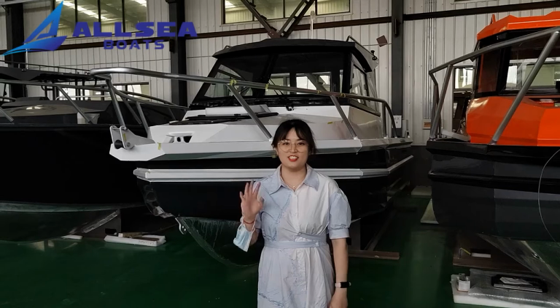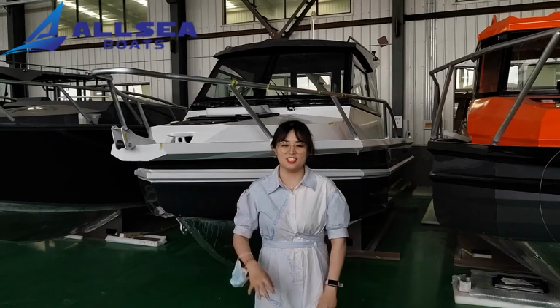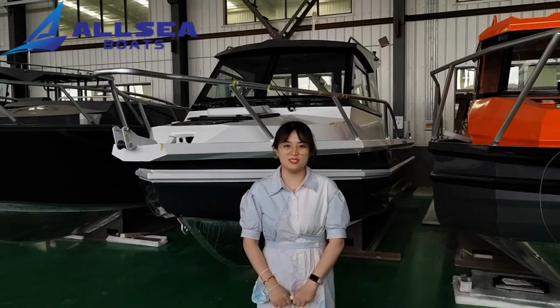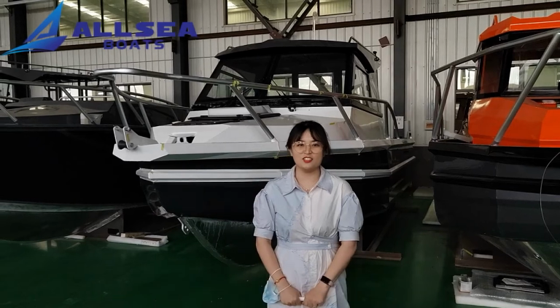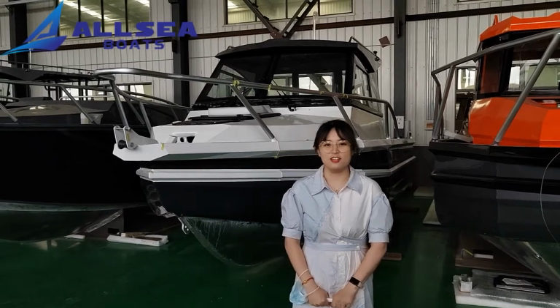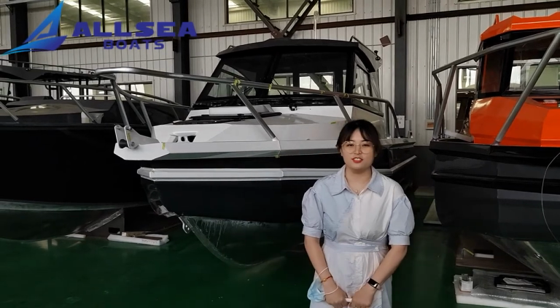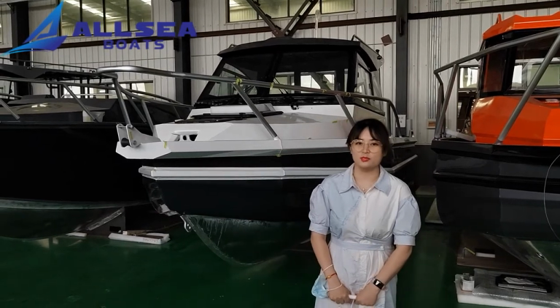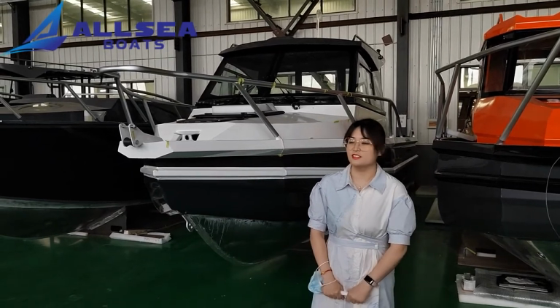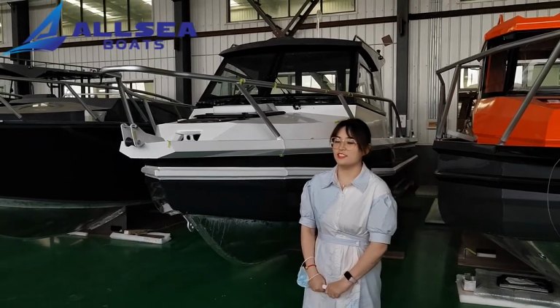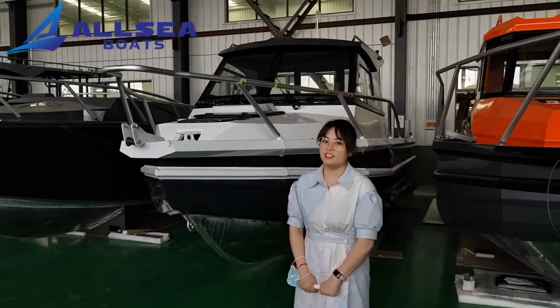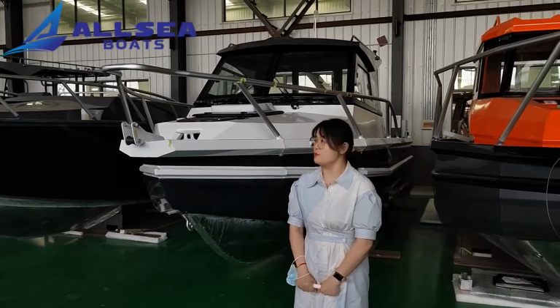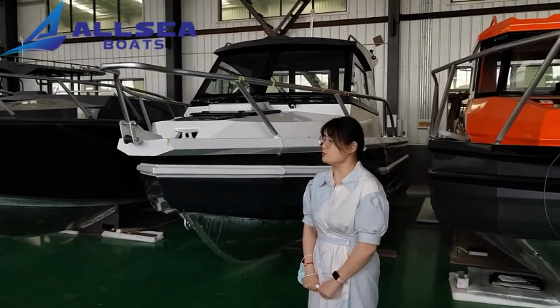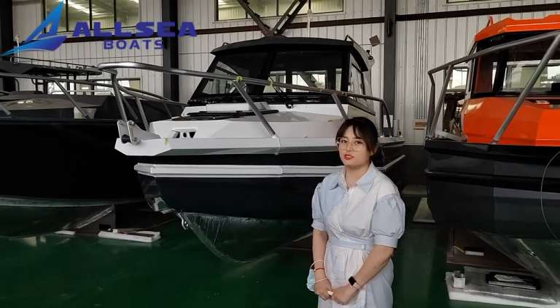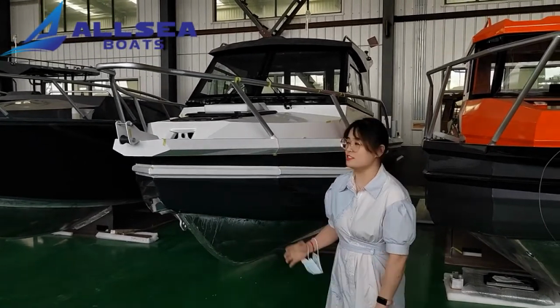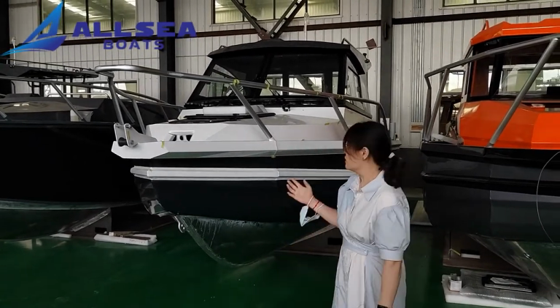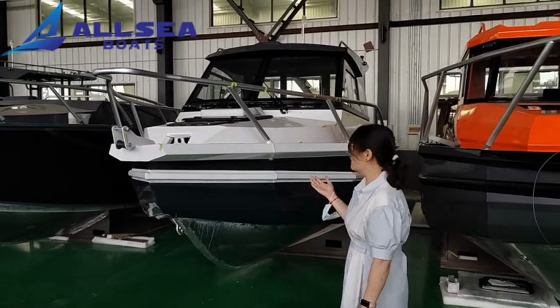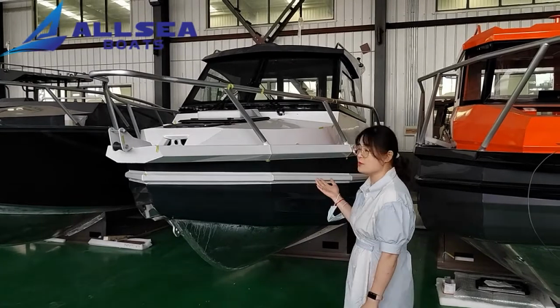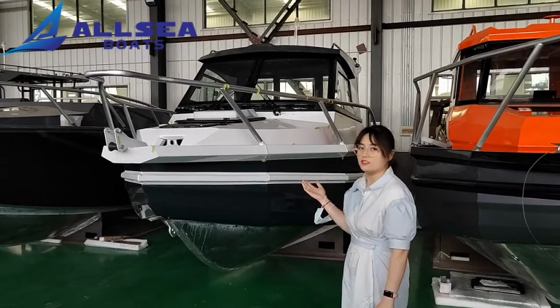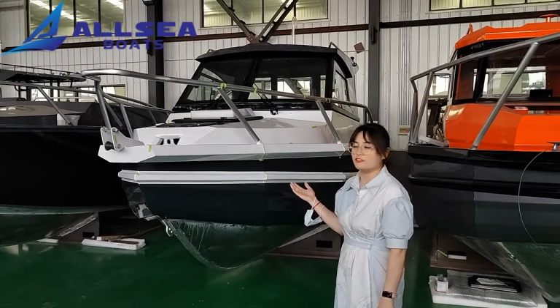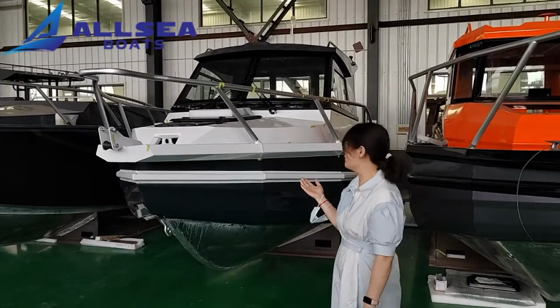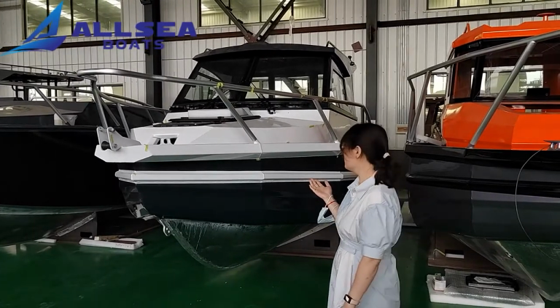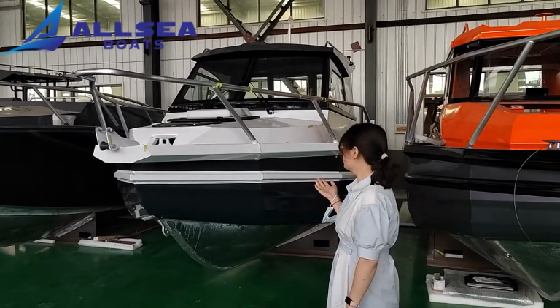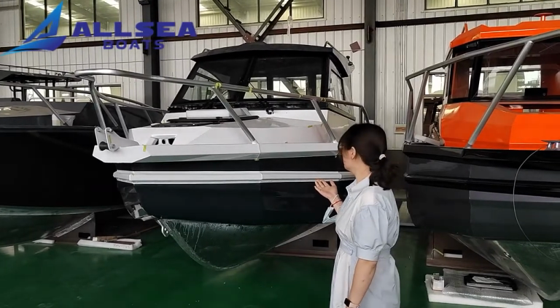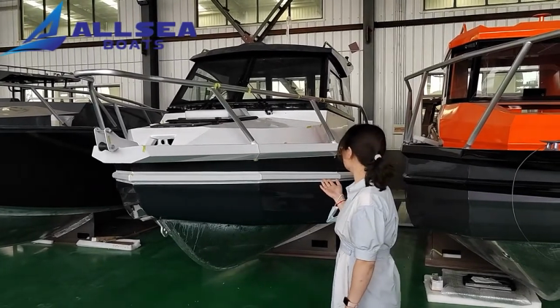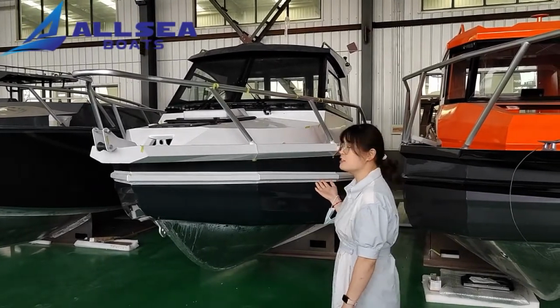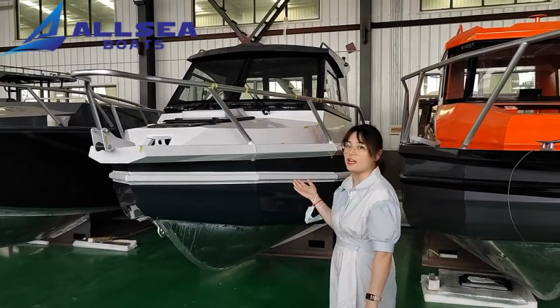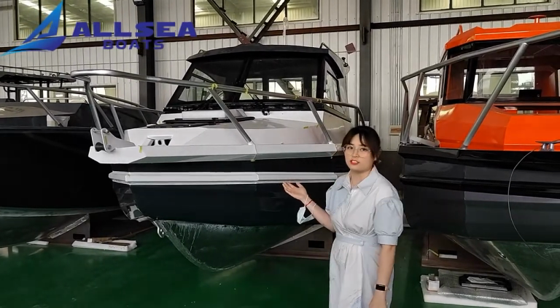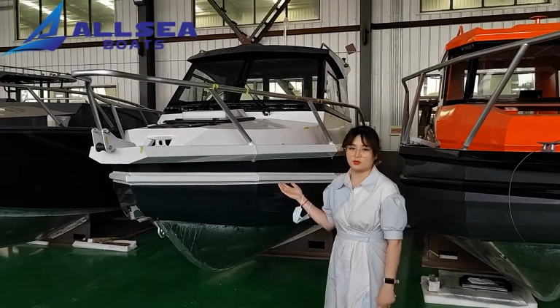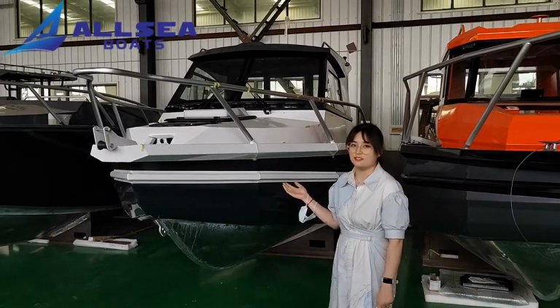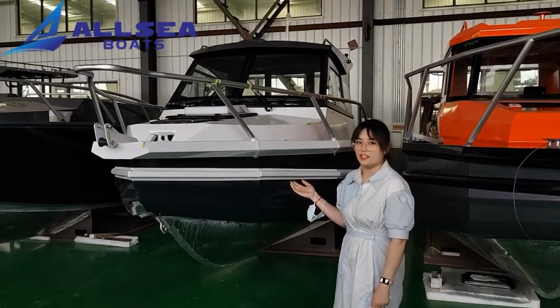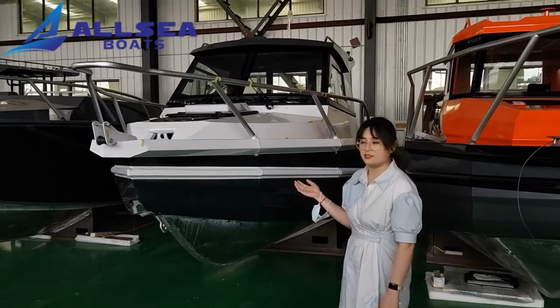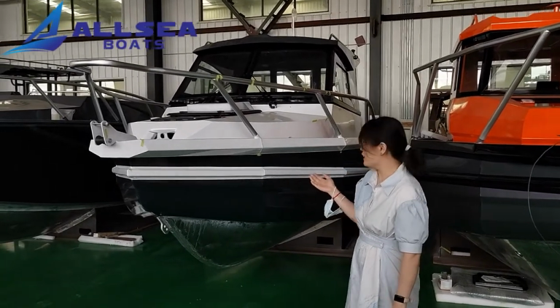It's me, Donna from Aussie Boat. Today, let me introduce this 7-point easy craft boat. Now let's begin.